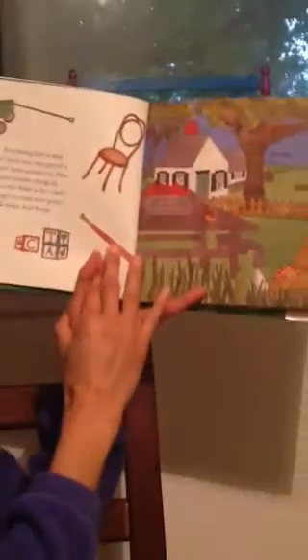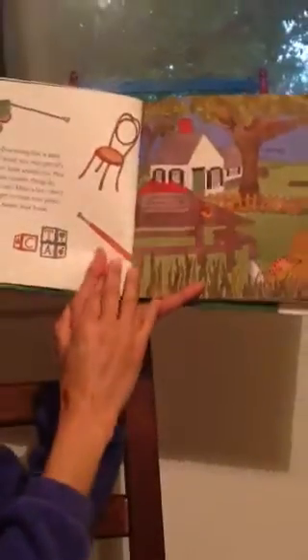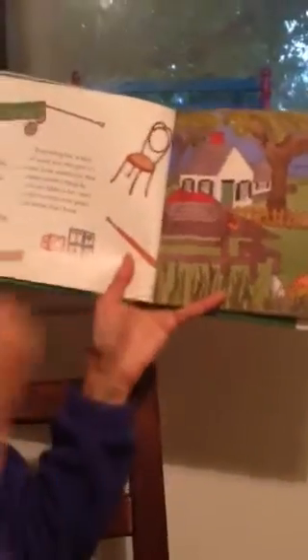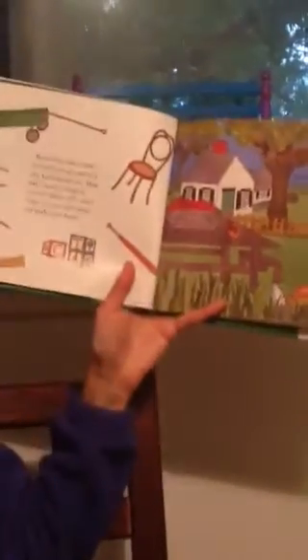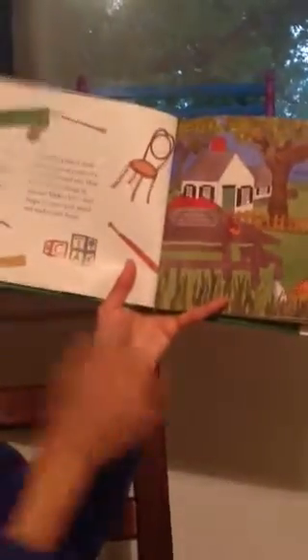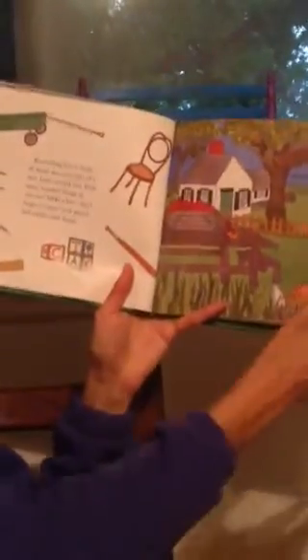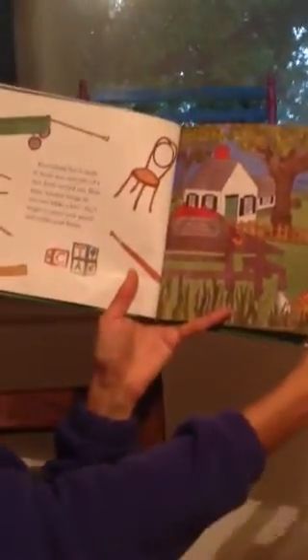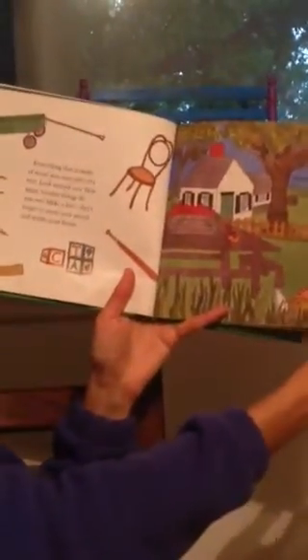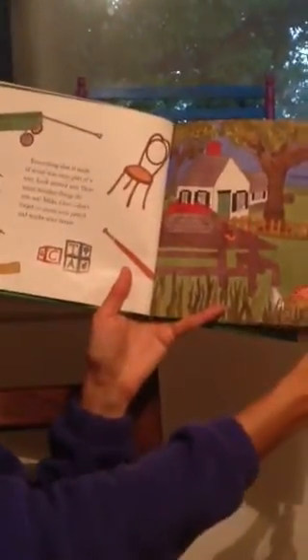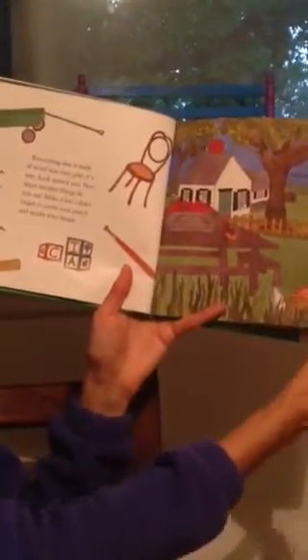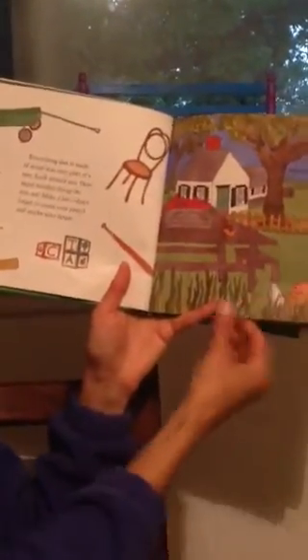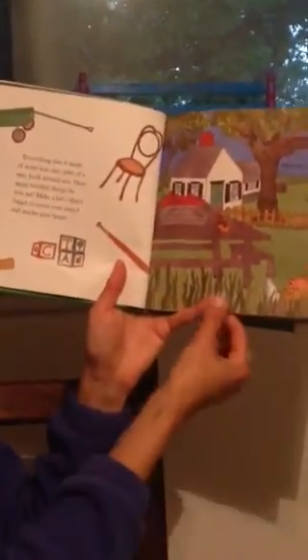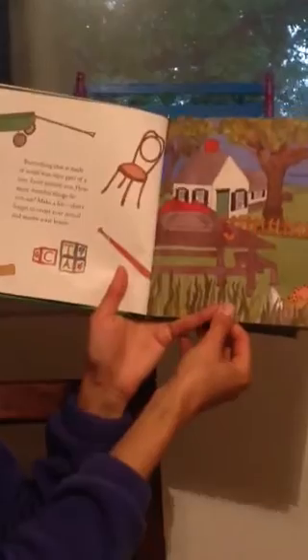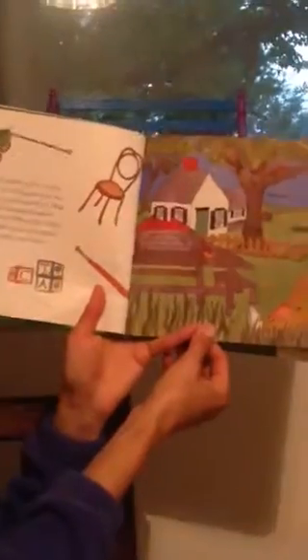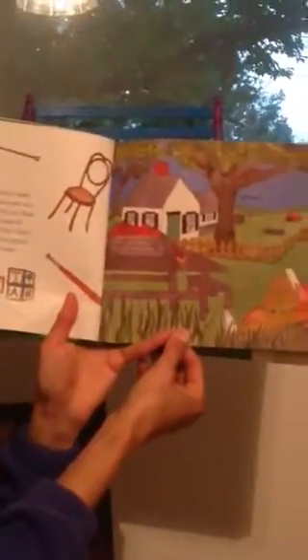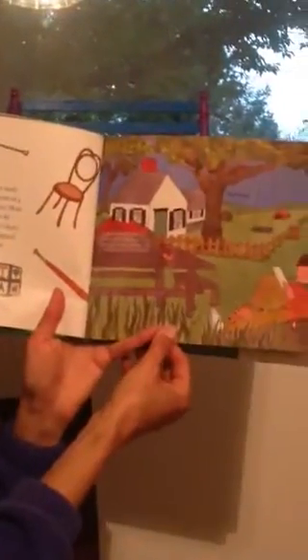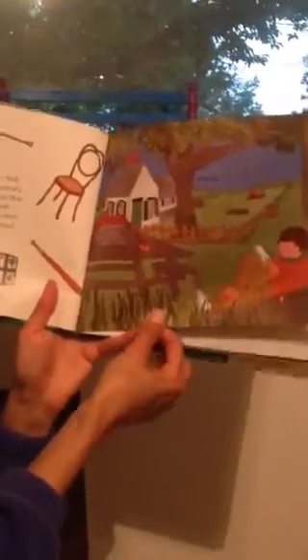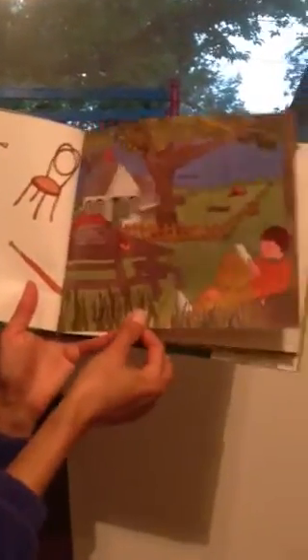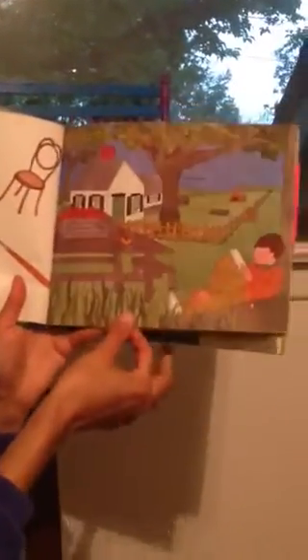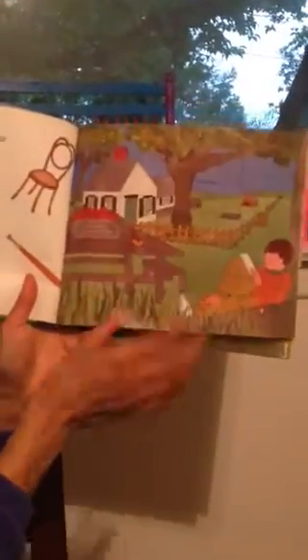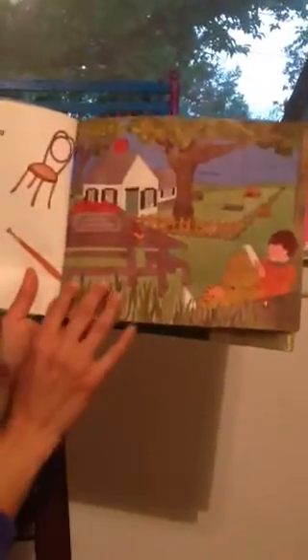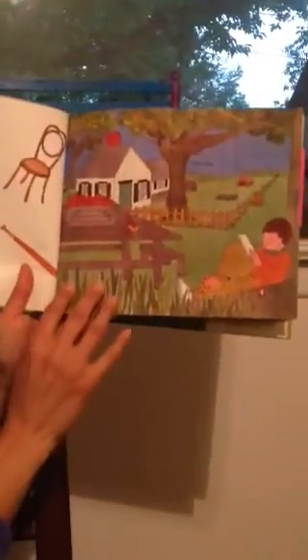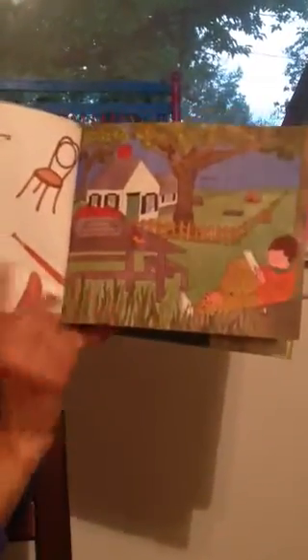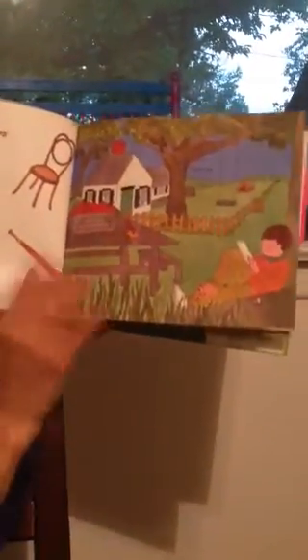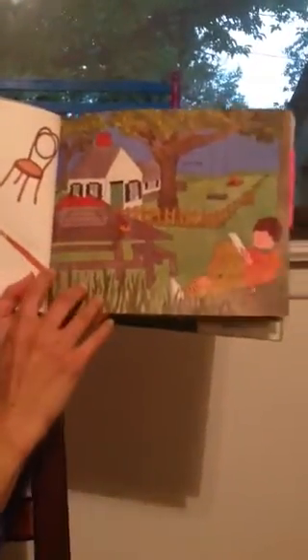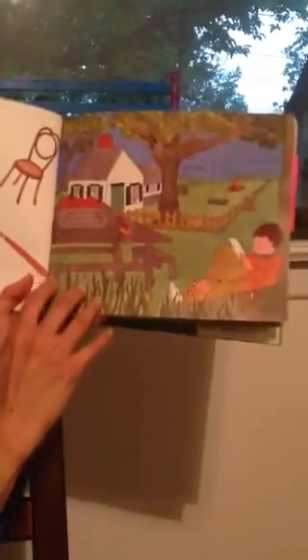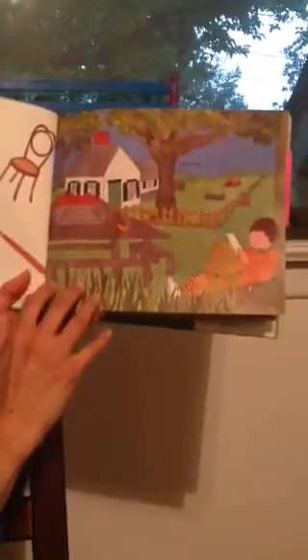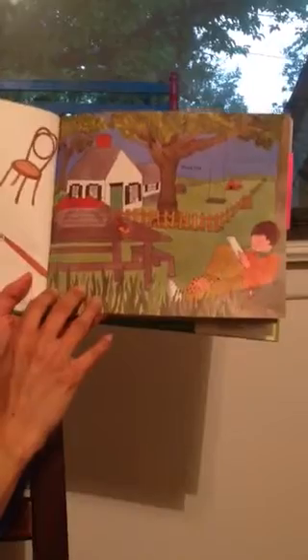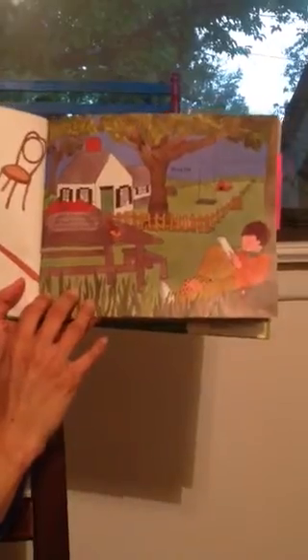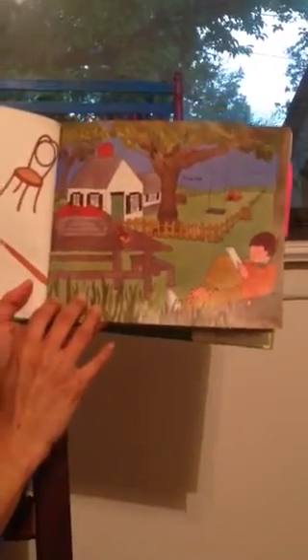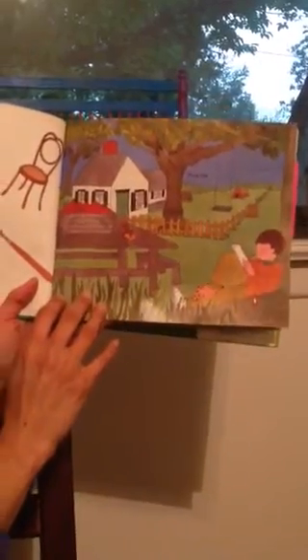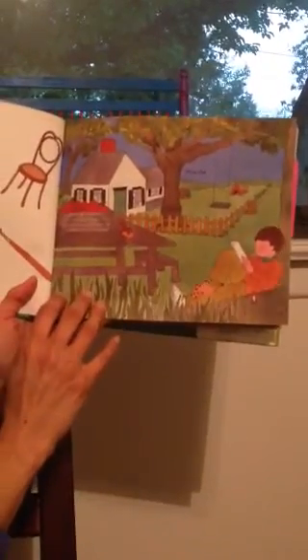Everything that is made of wood was once part of a tree. Look around you — how many wooden things do you see? Make a list. Don't forget to count your pencil and maybe your house.